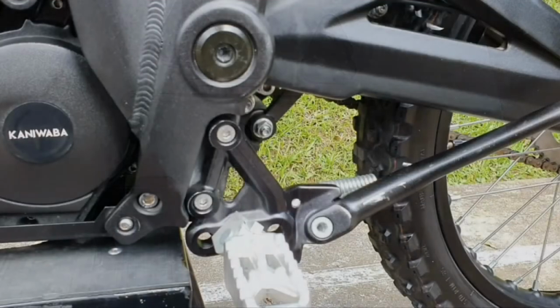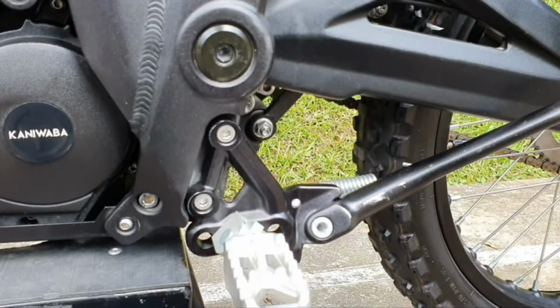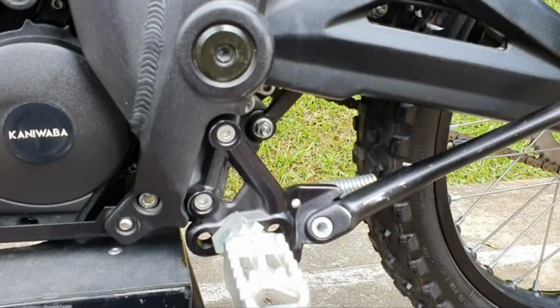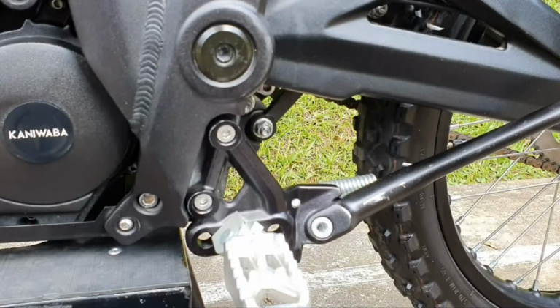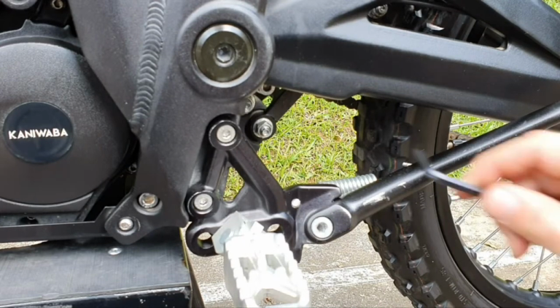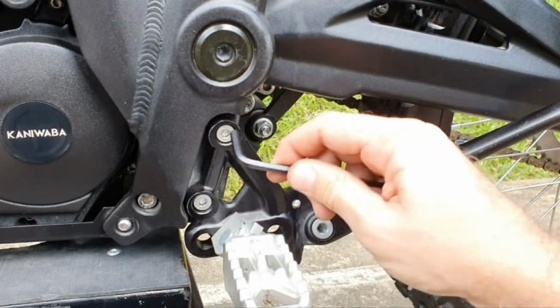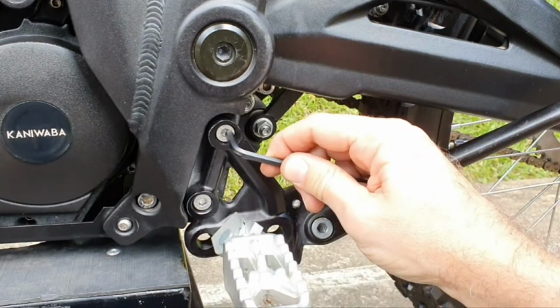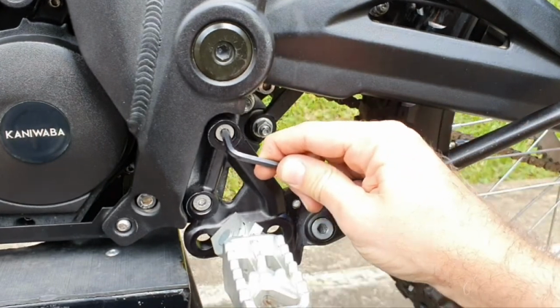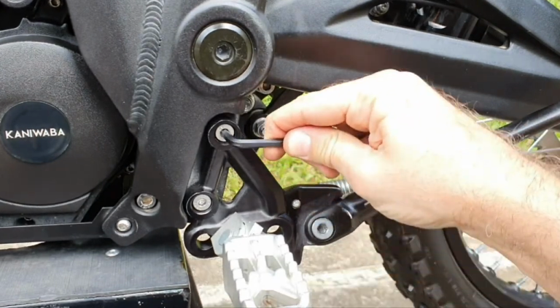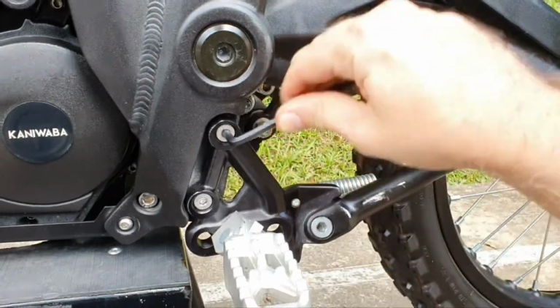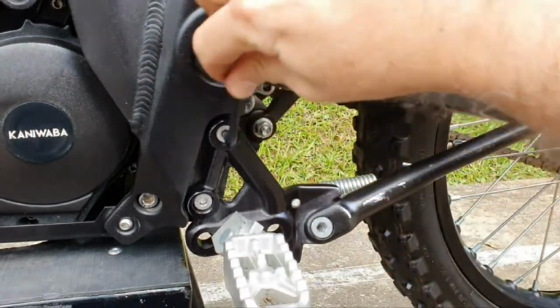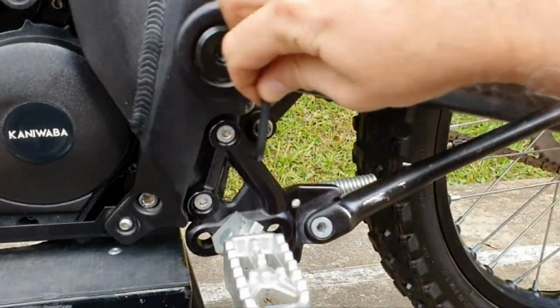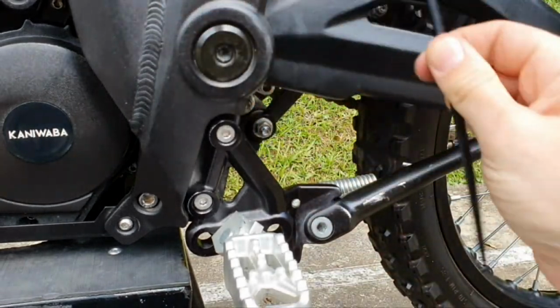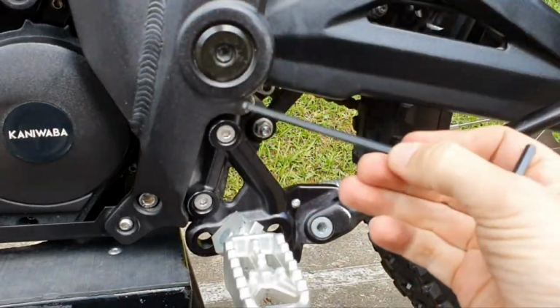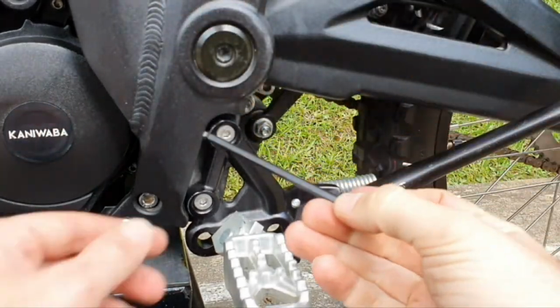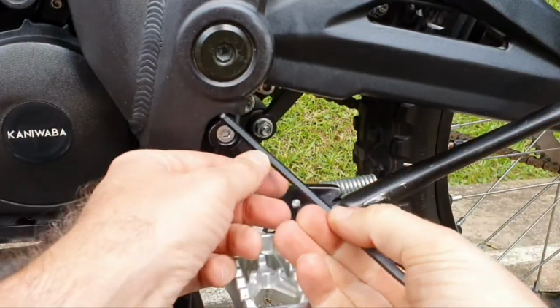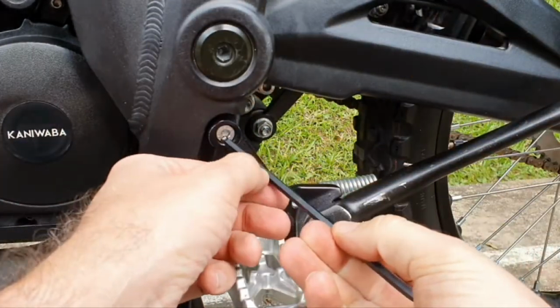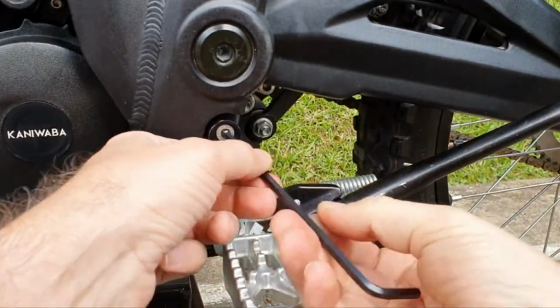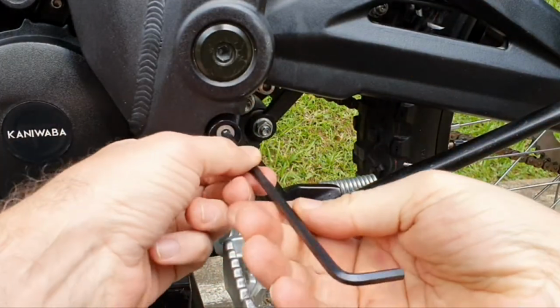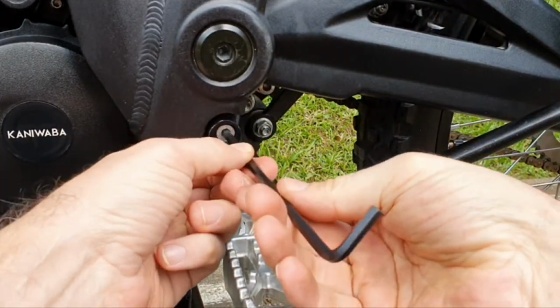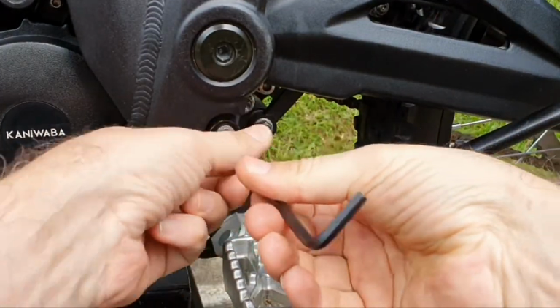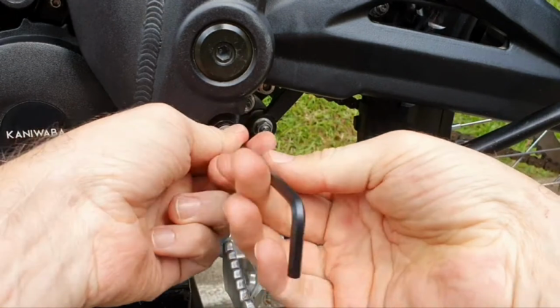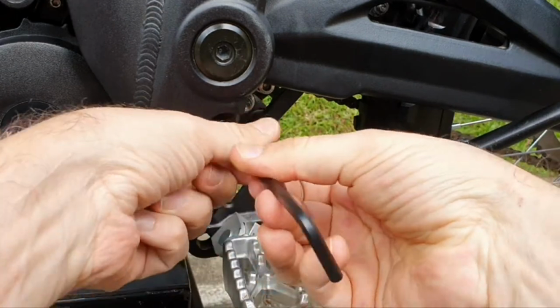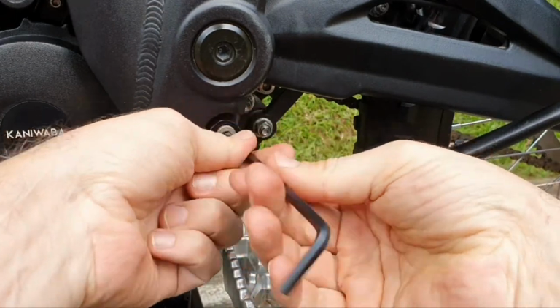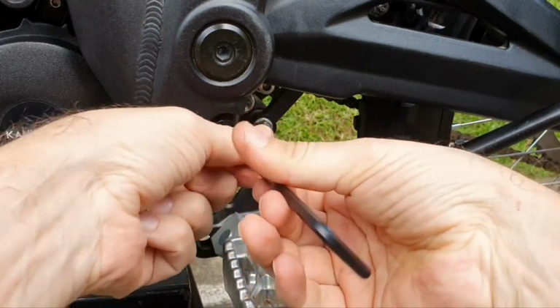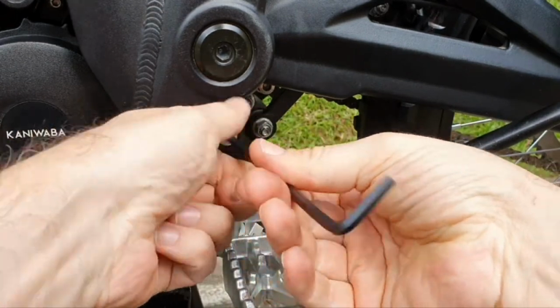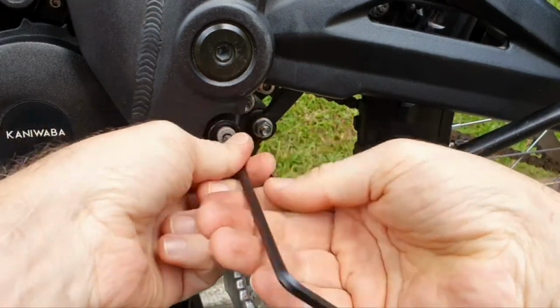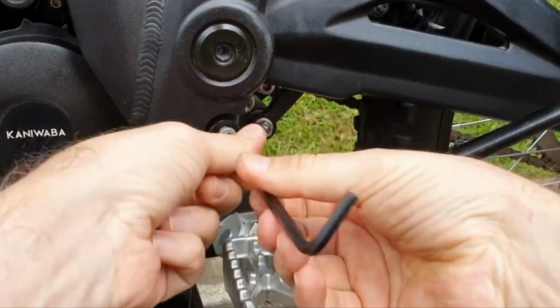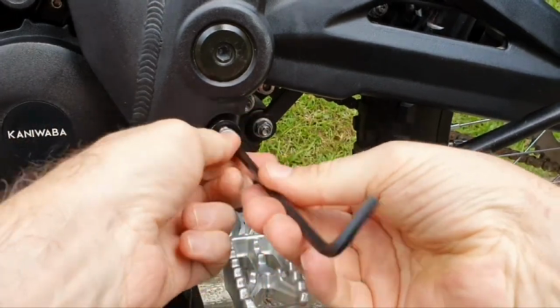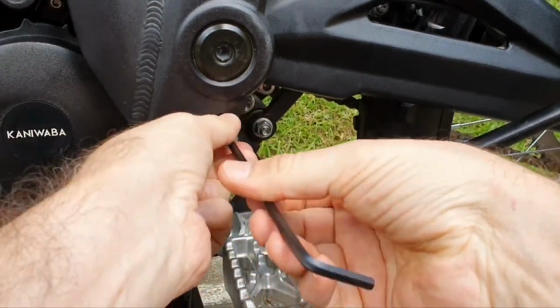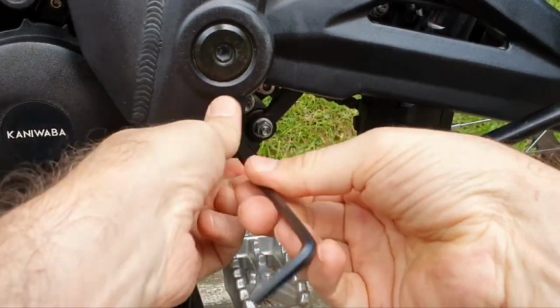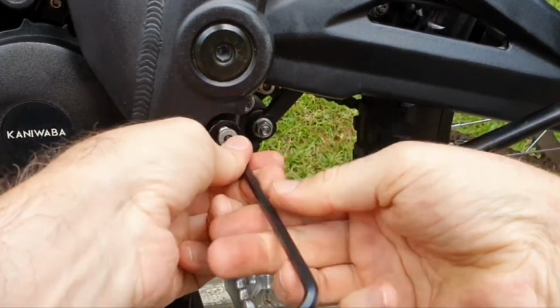Now we're going to remove the left side bracket, so you need a 5mm Allen wrench to remove the screws.